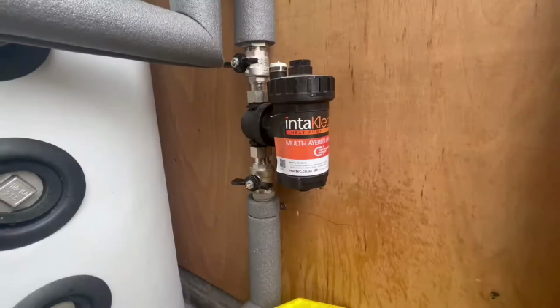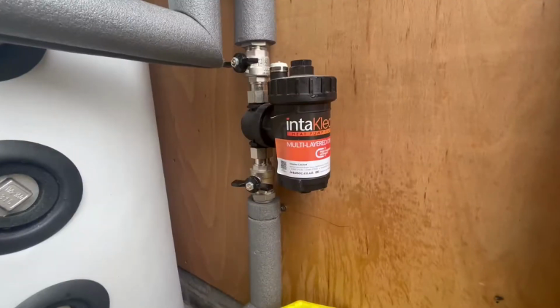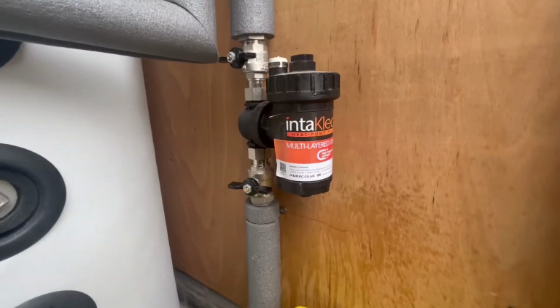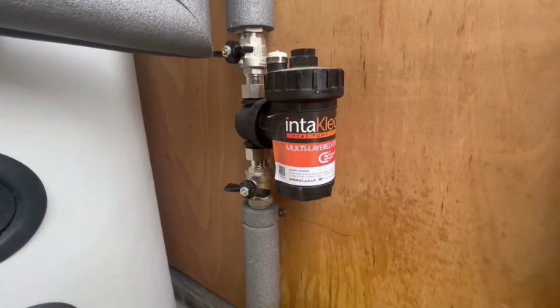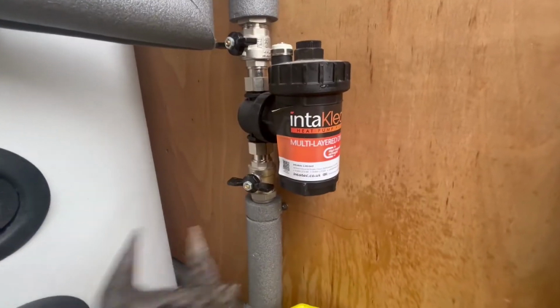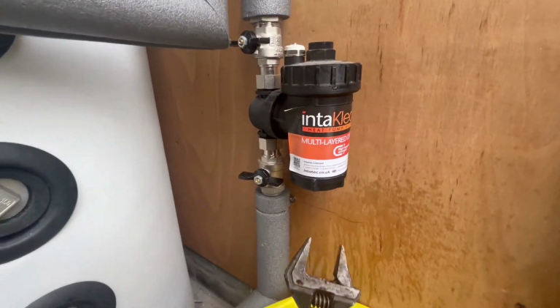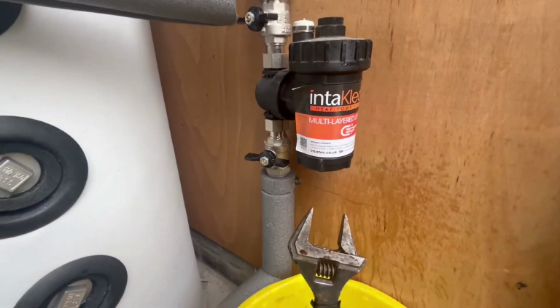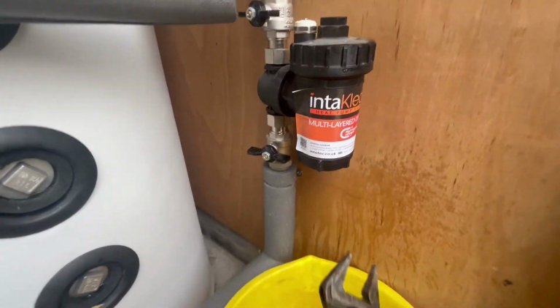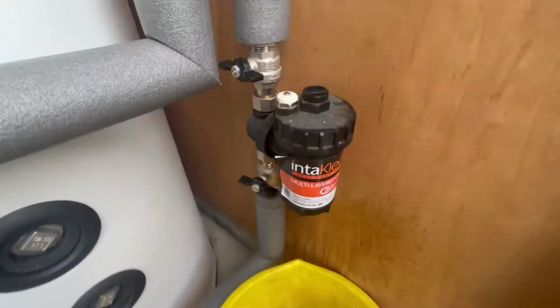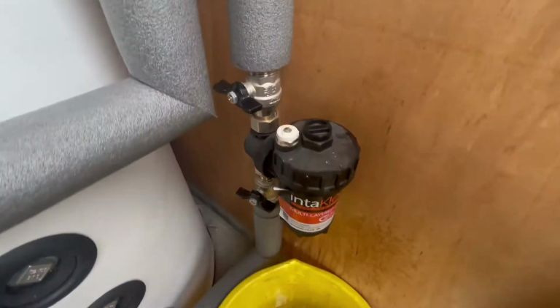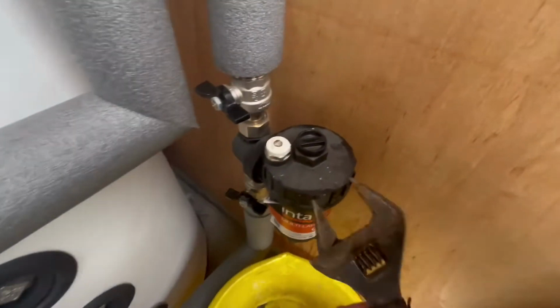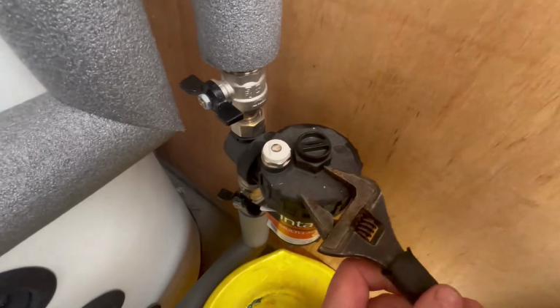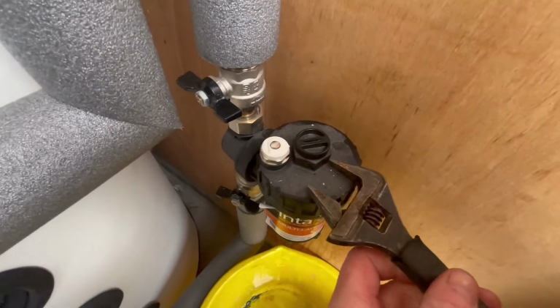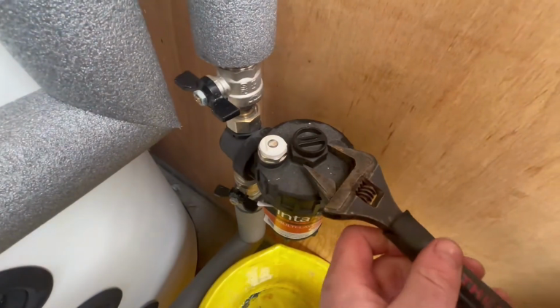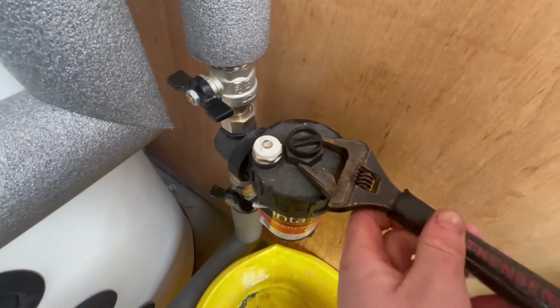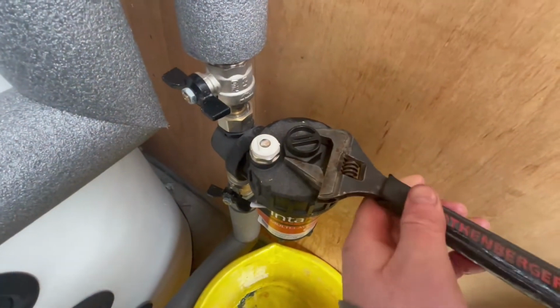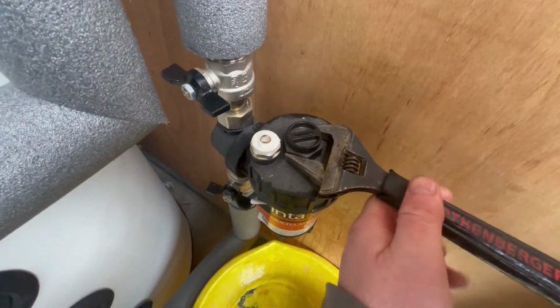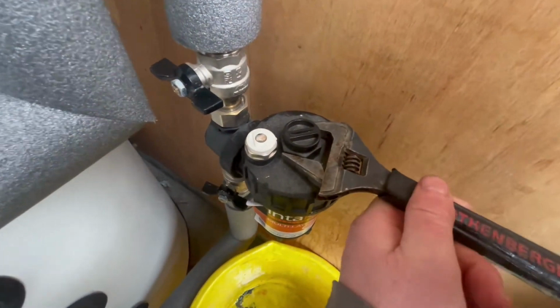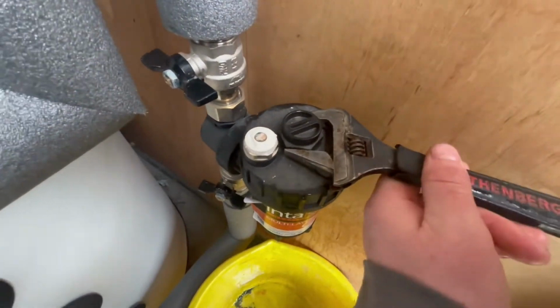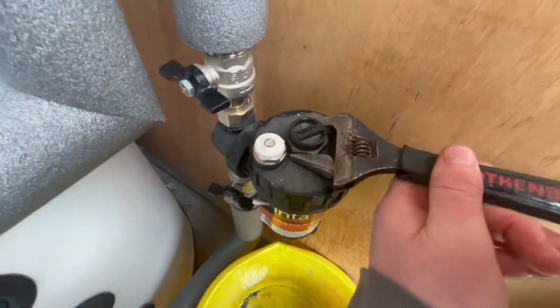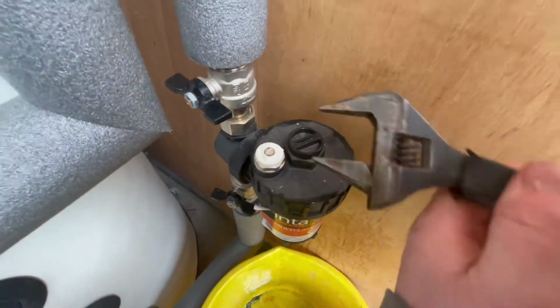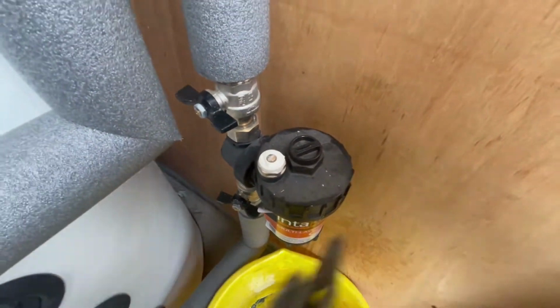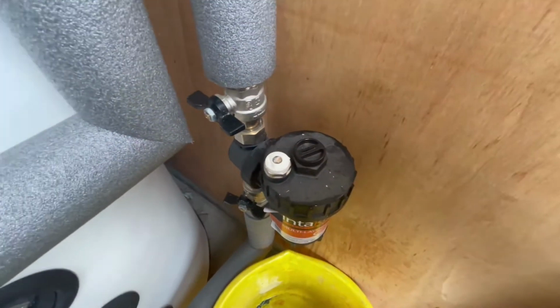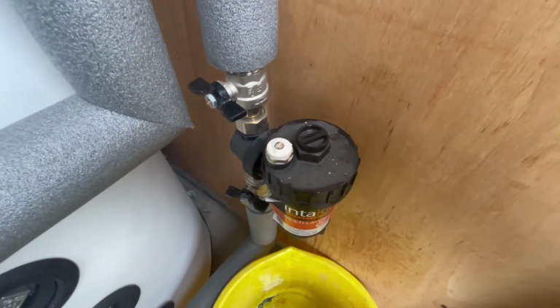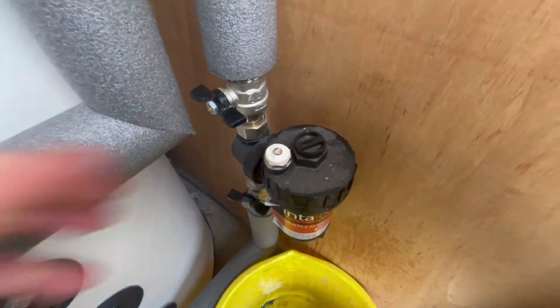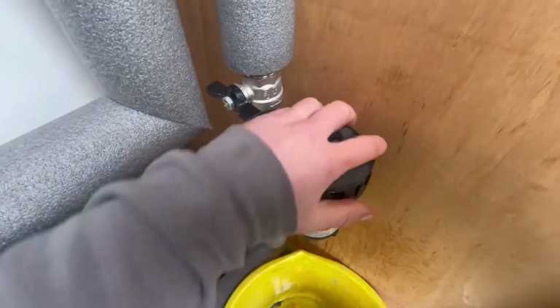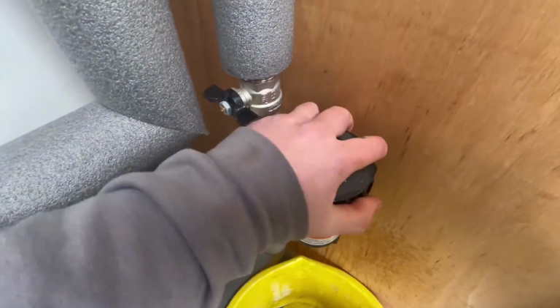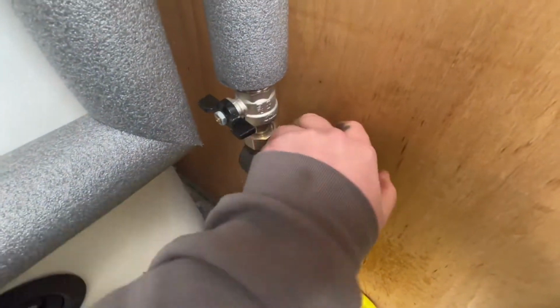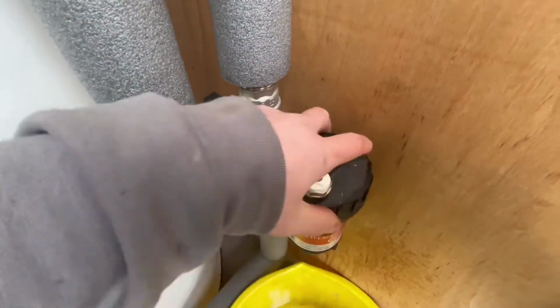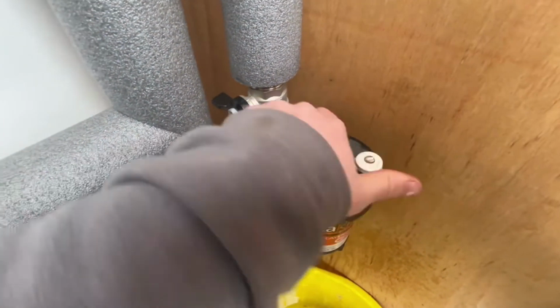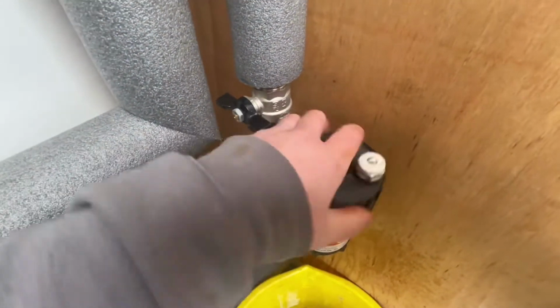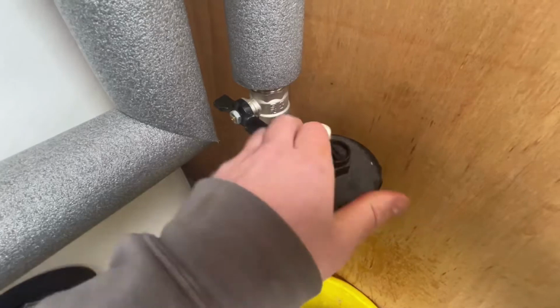Once we've drained off, you need to get your spanner and do the nut at the top. The top will then twist off.